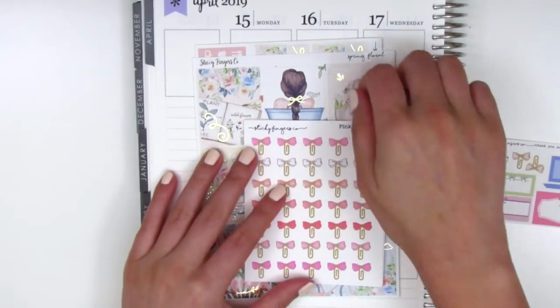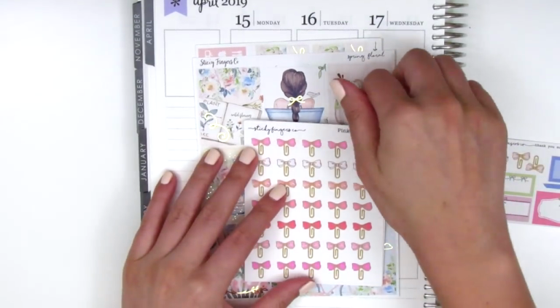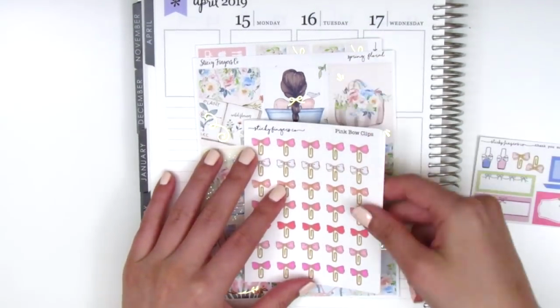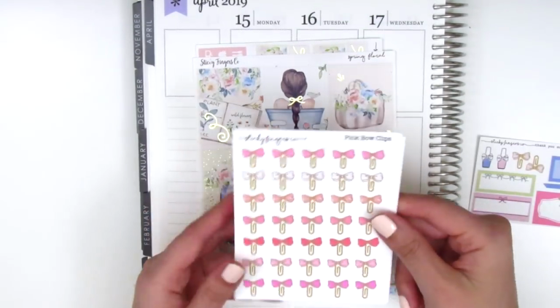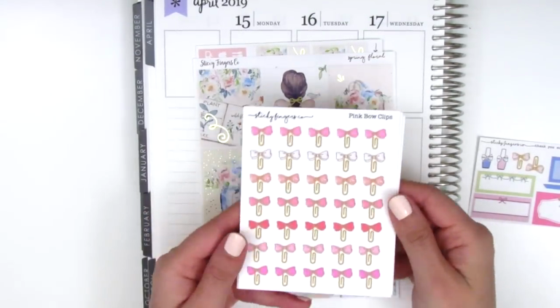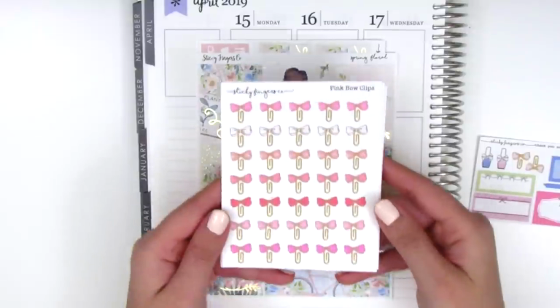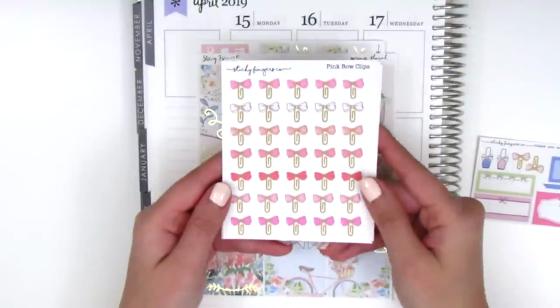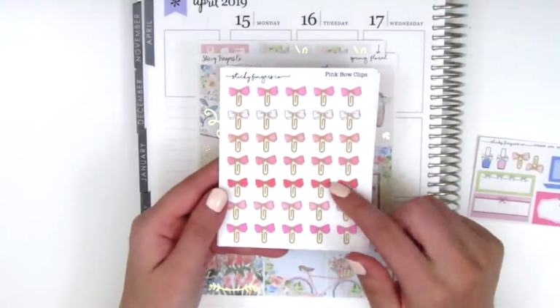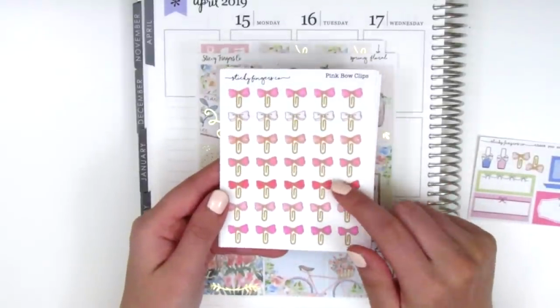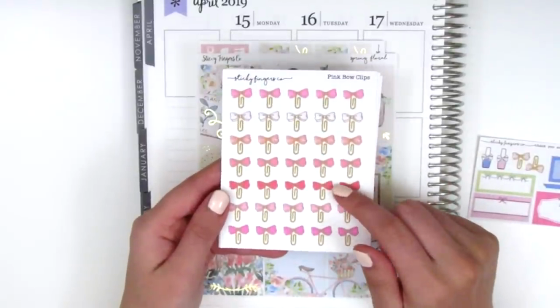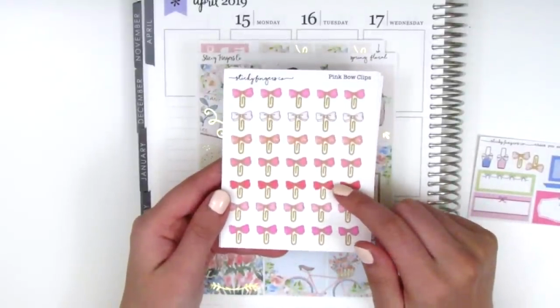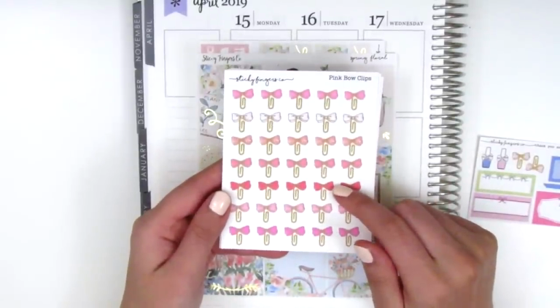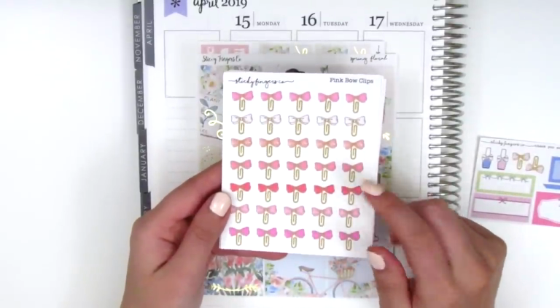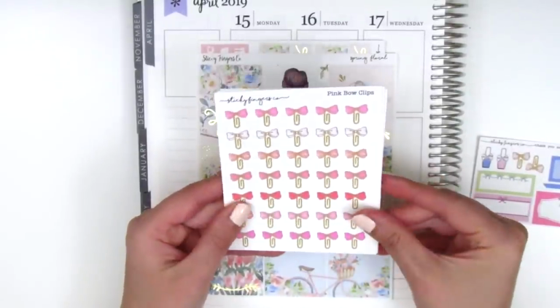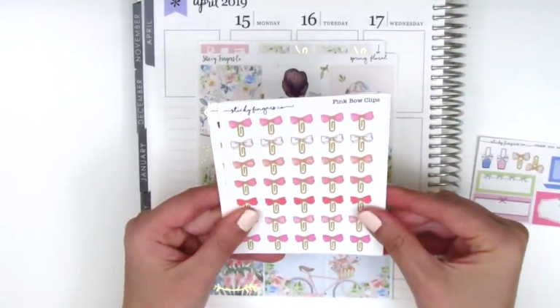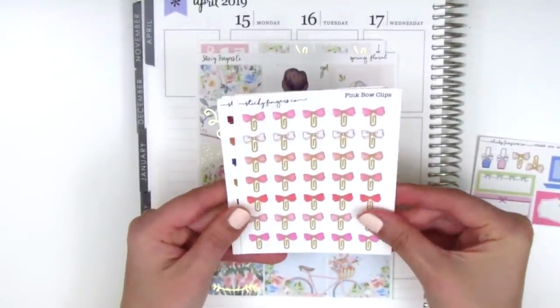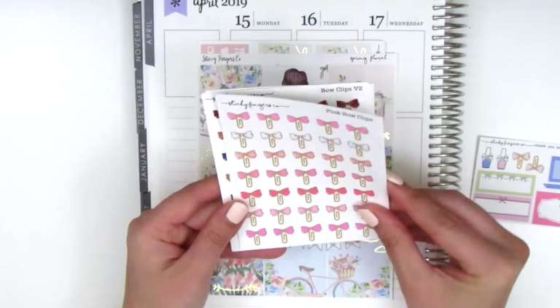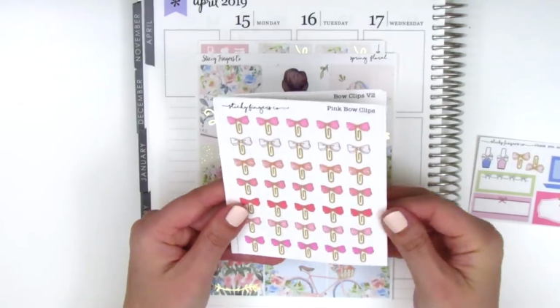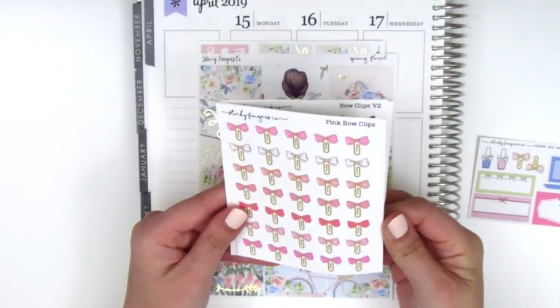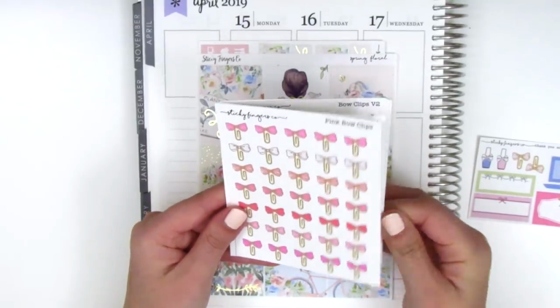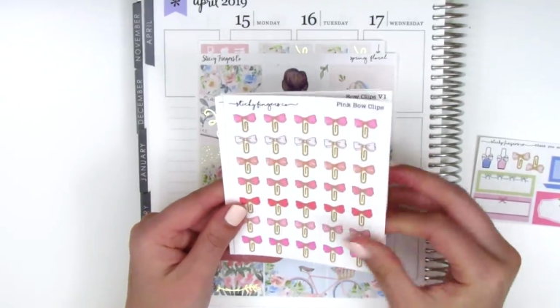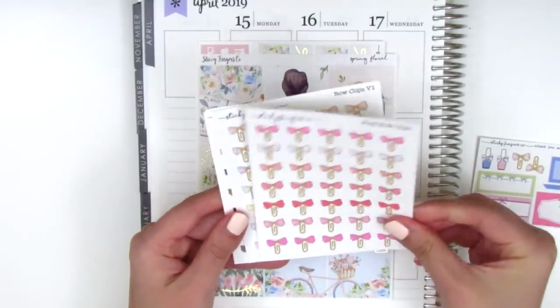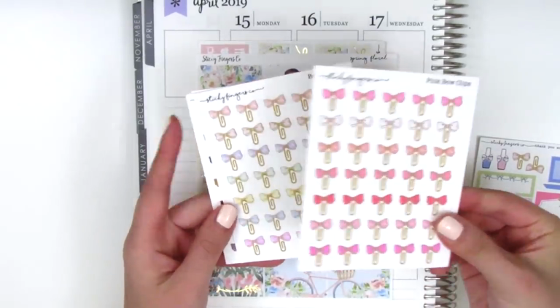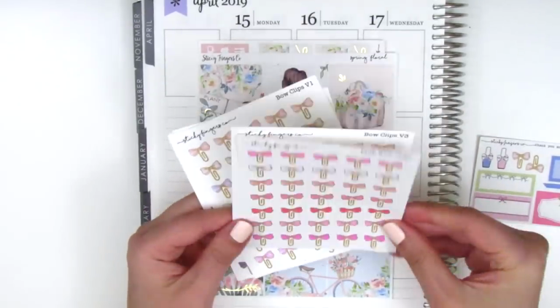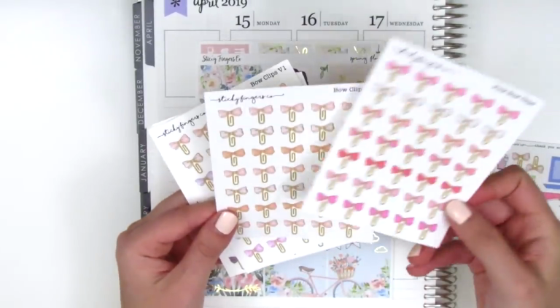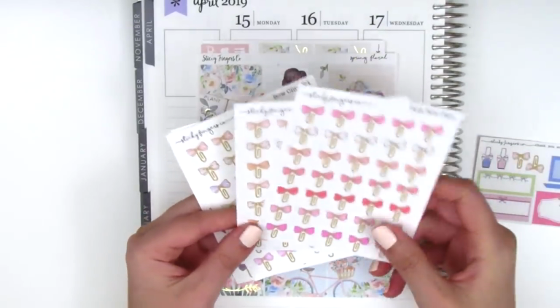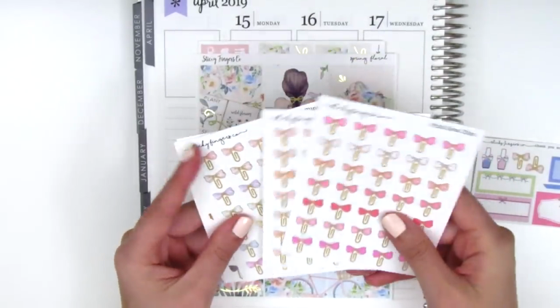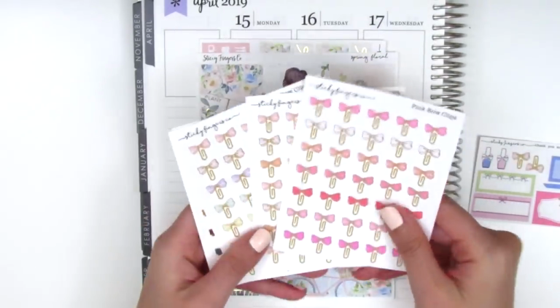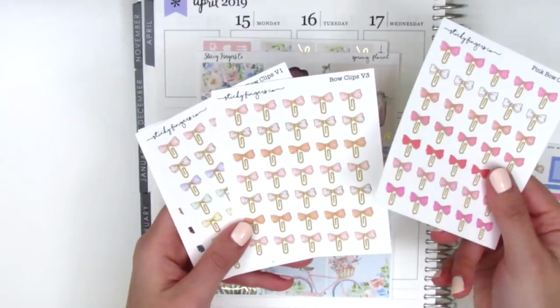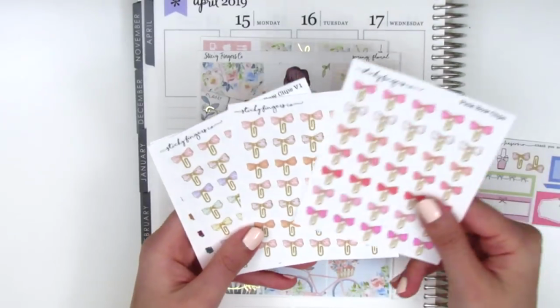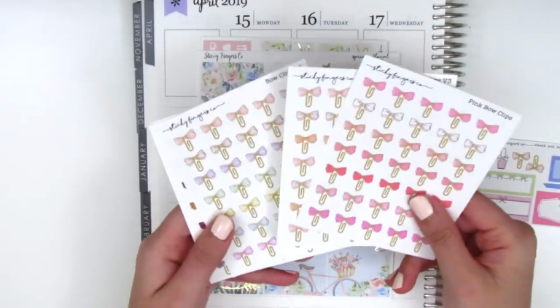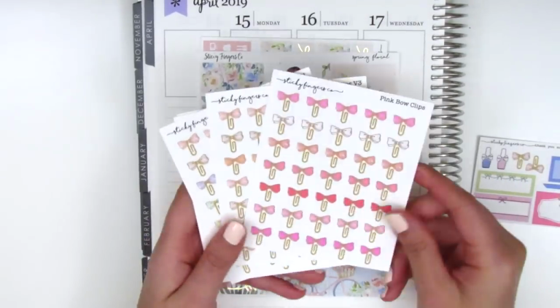She has these really cute bow paper clip stickers, which I love to use for marking any kind of meetings and things related to work. I do love bow paper clips. I only picked up a couple of sheets, but she included a ton of extra ones in different colorways.